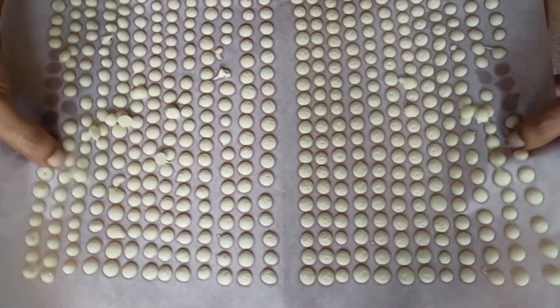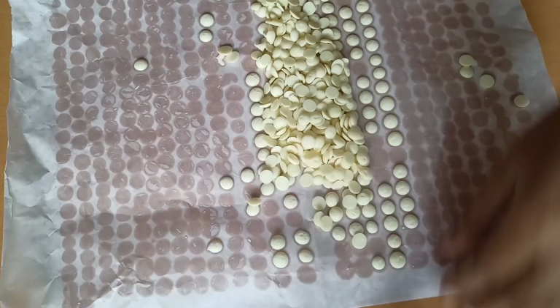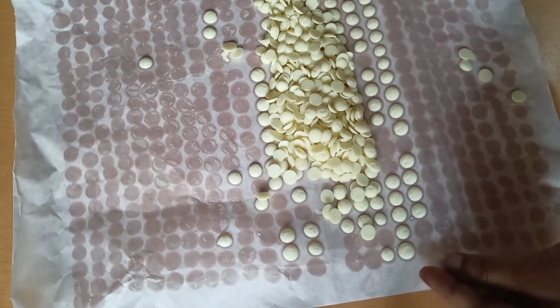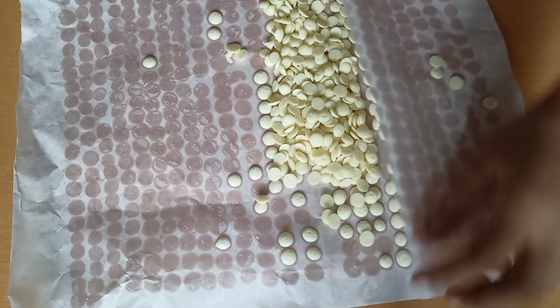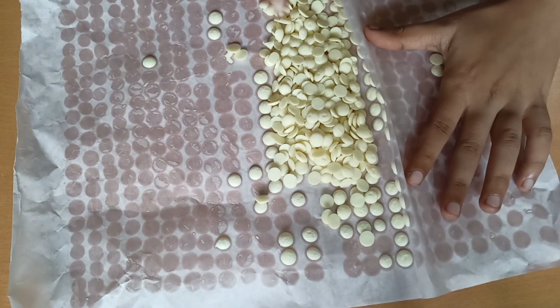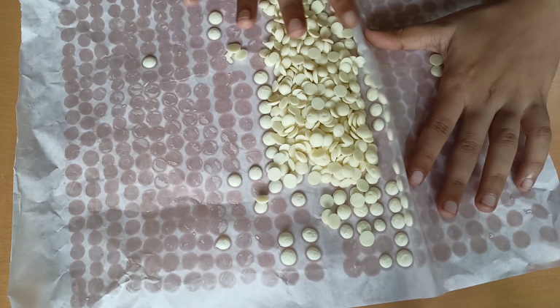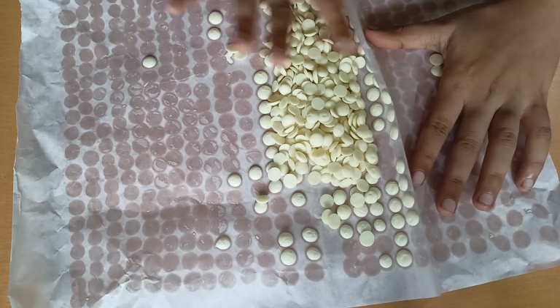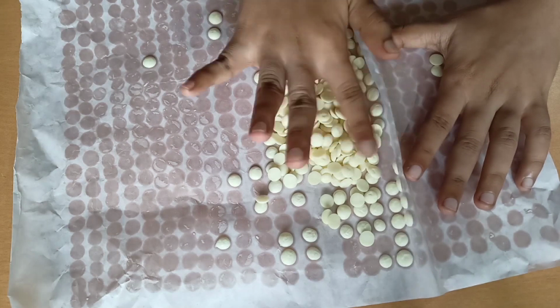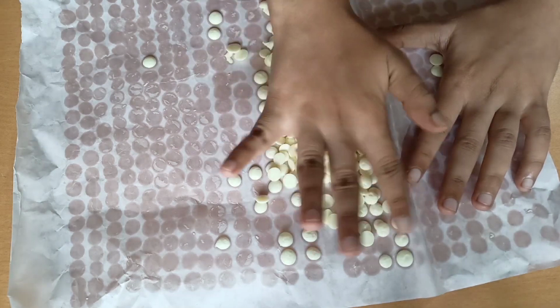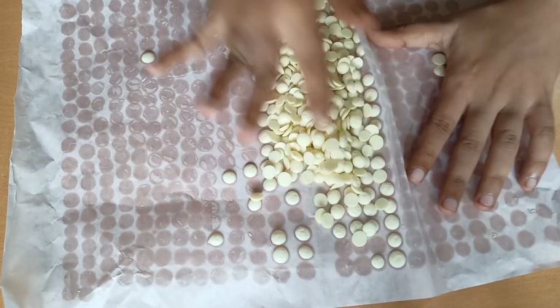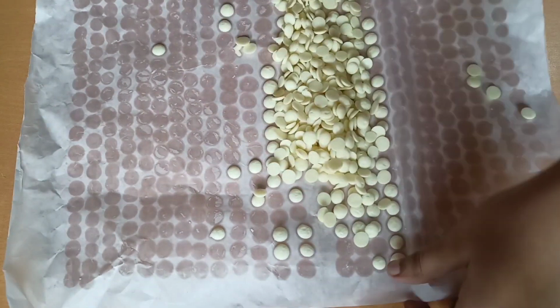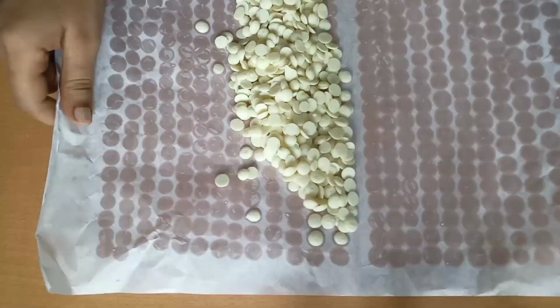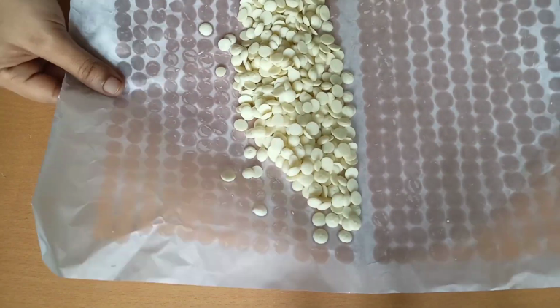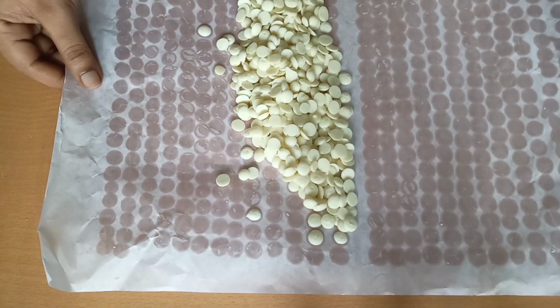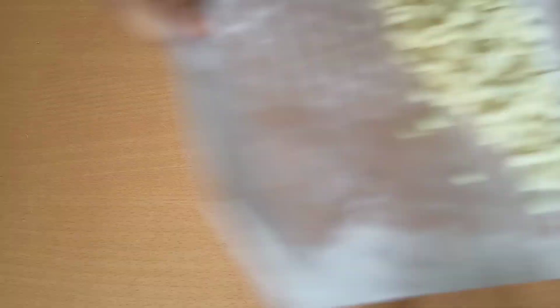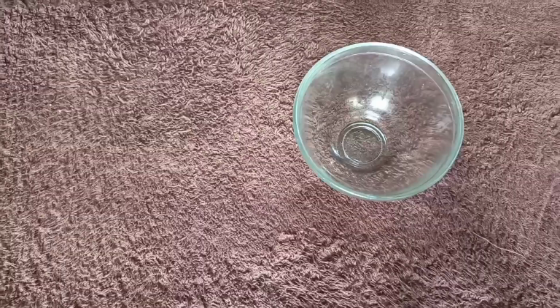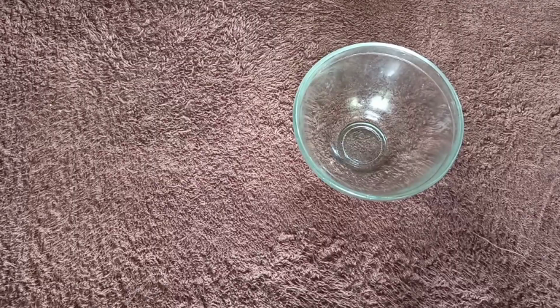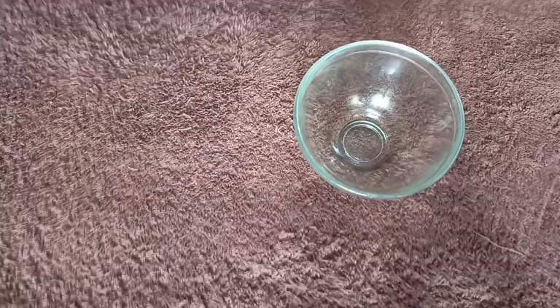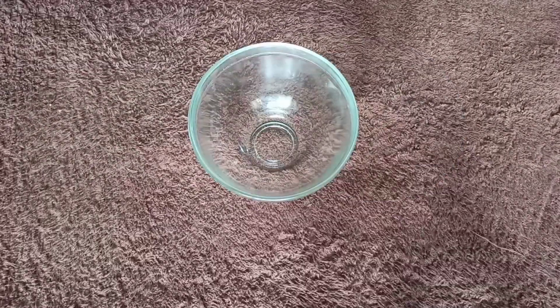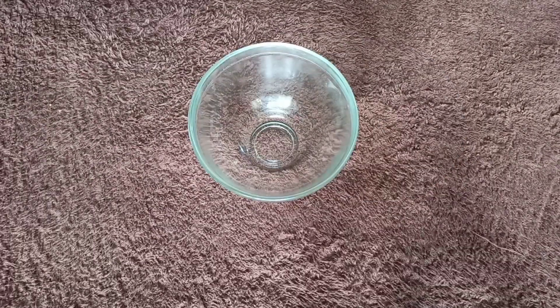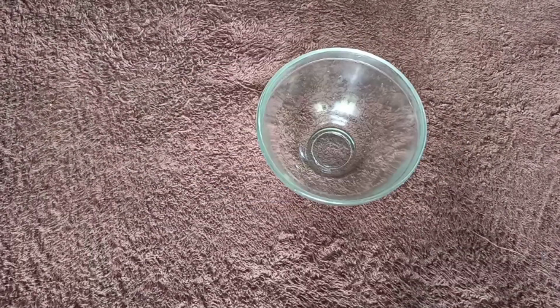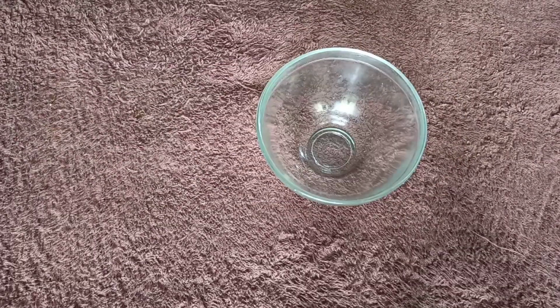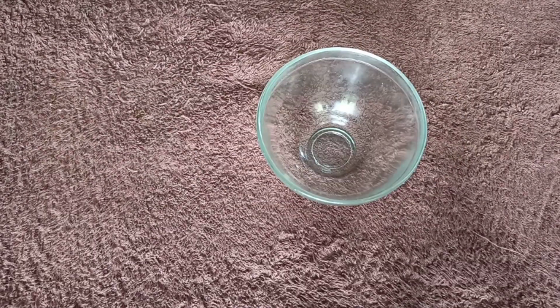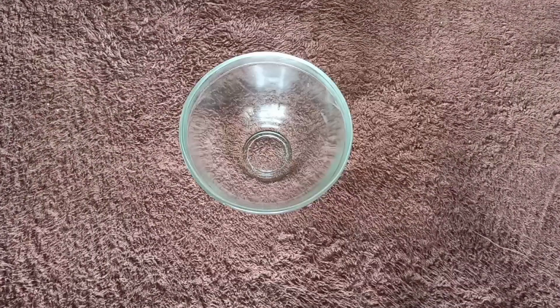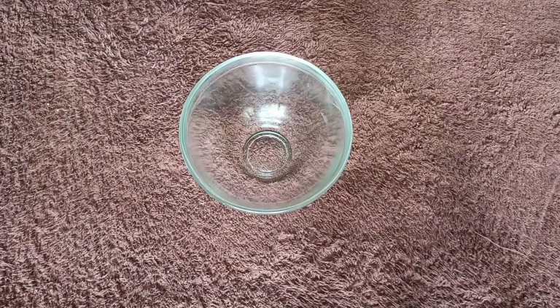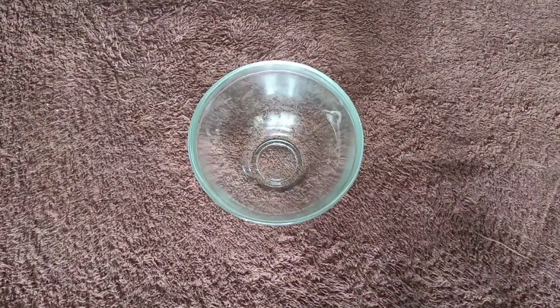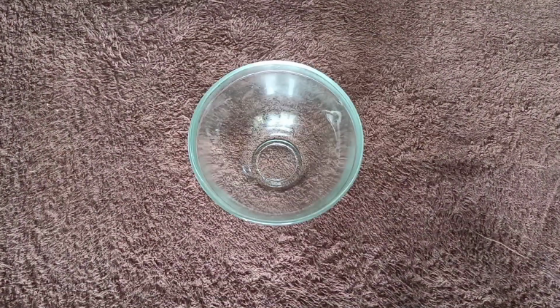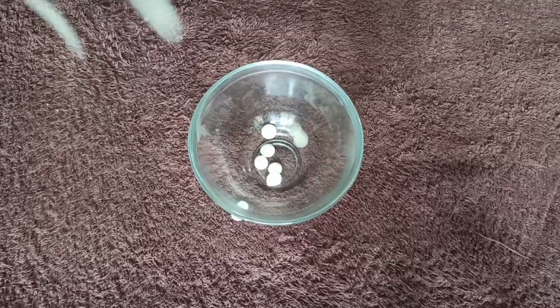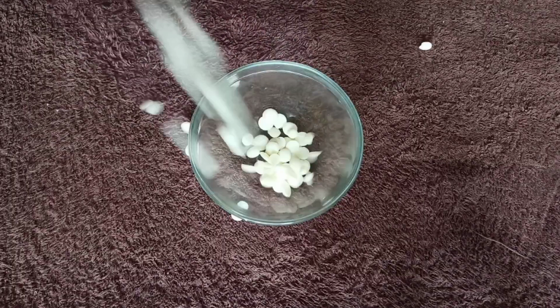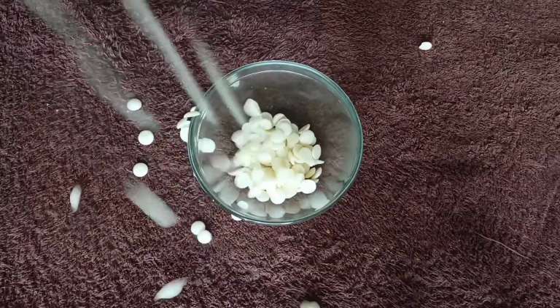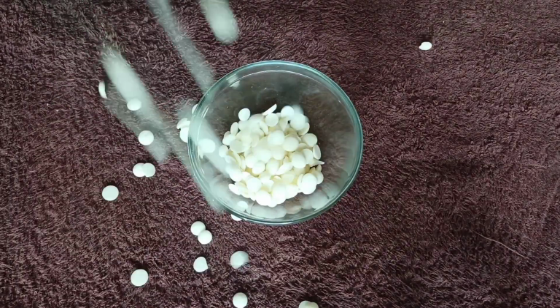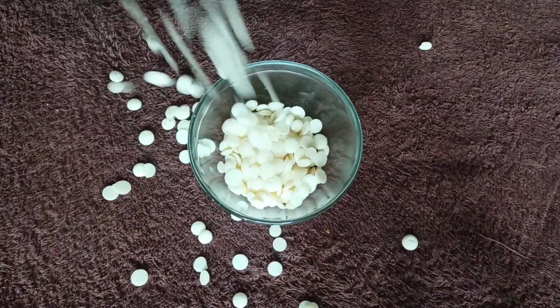Once the choco chips are ready, it will be very easy to remove them. Let's transfer them to a bowl. Our choco chips are ready to be used. You can use them in cakes, cookies, muffins, wherever you like, or just simply munch on them.